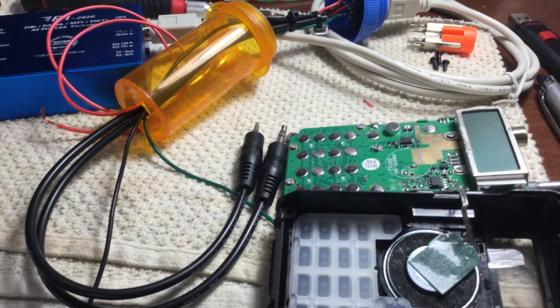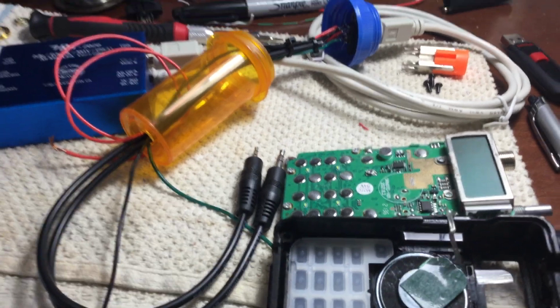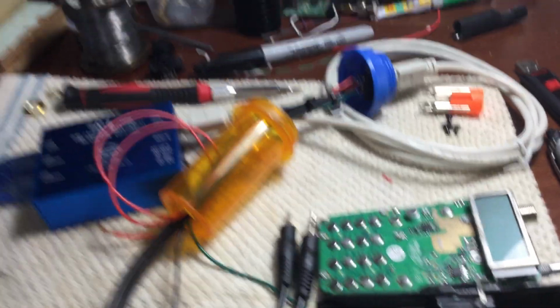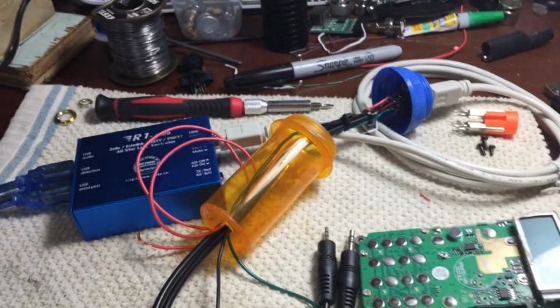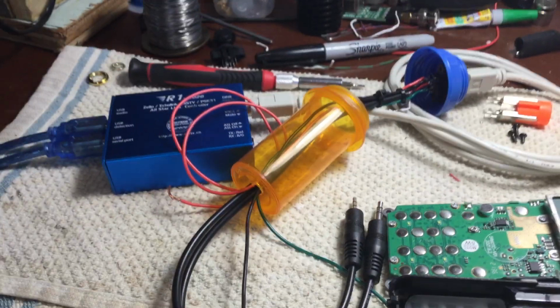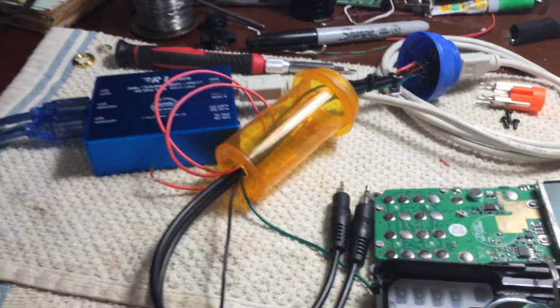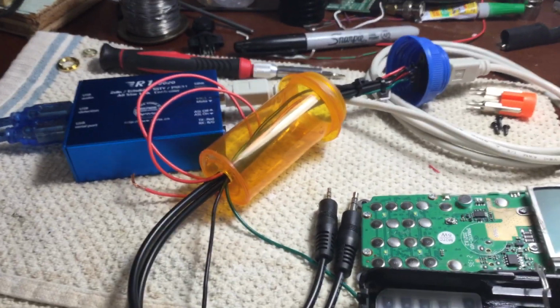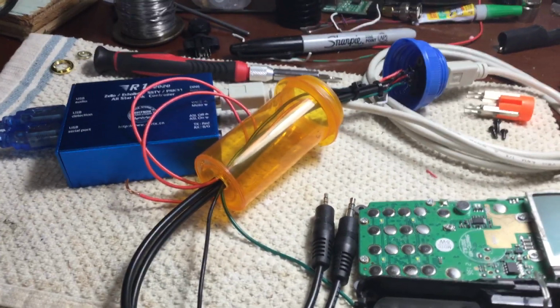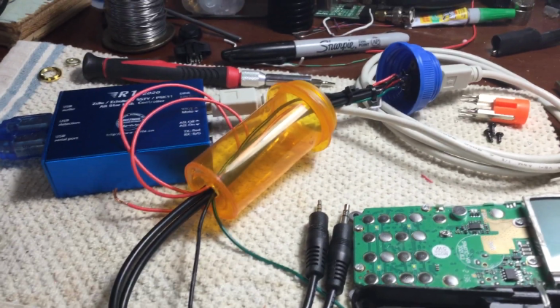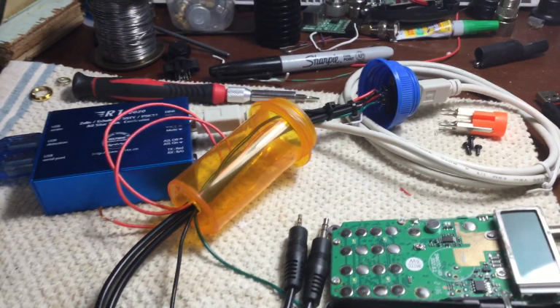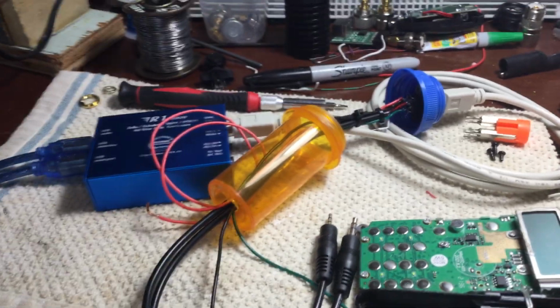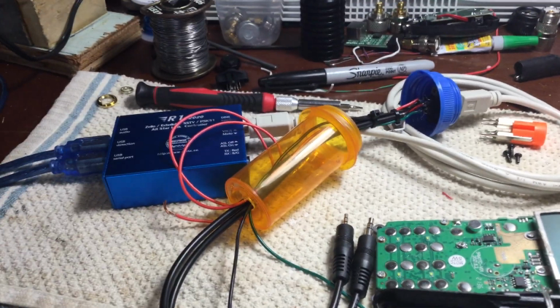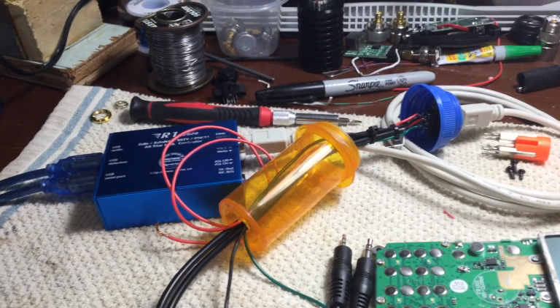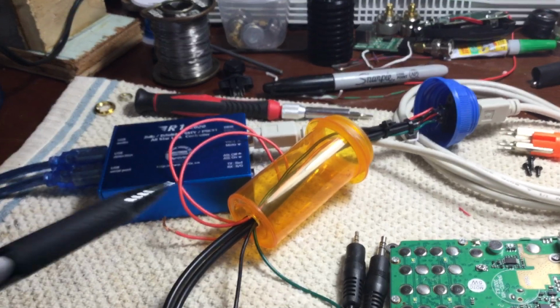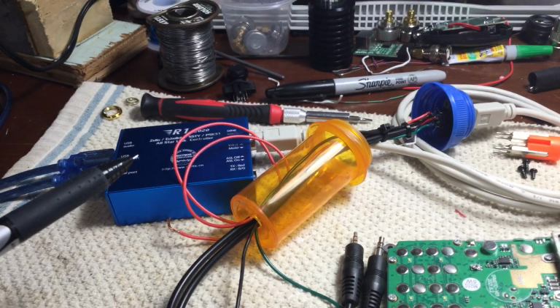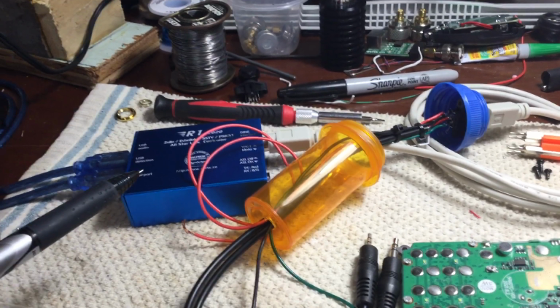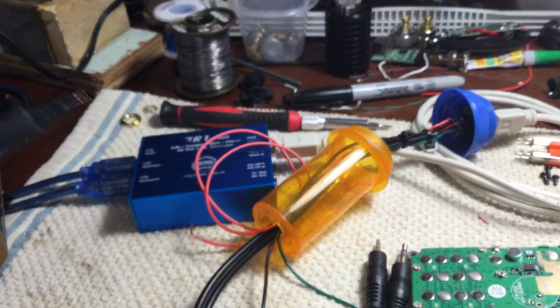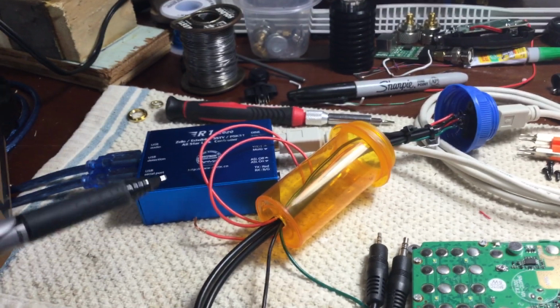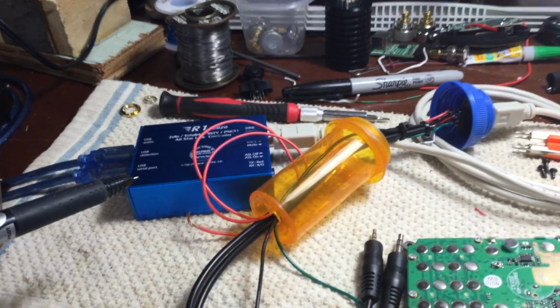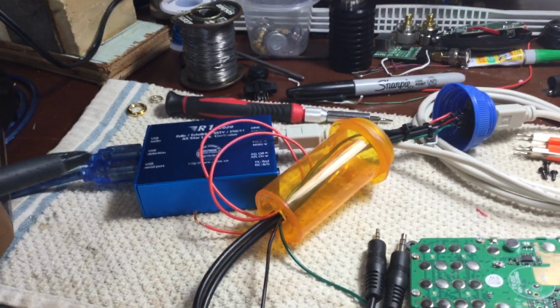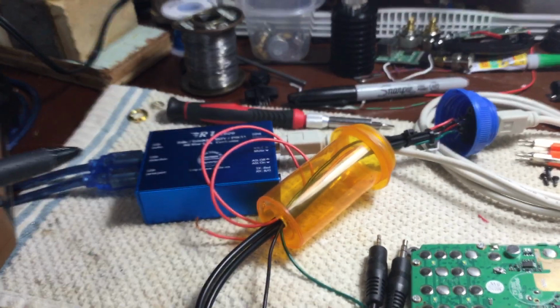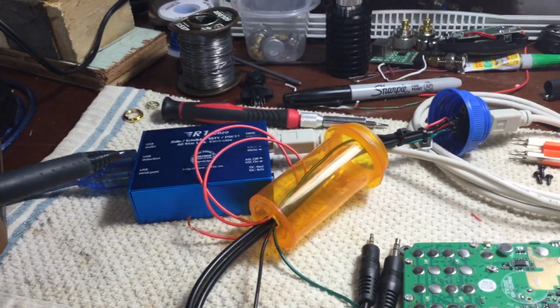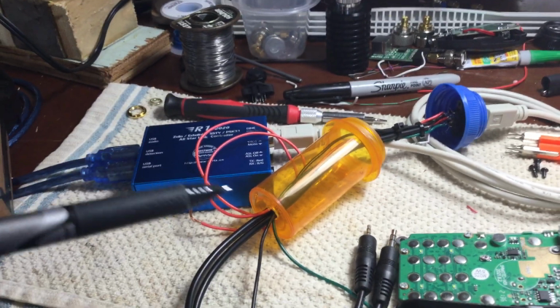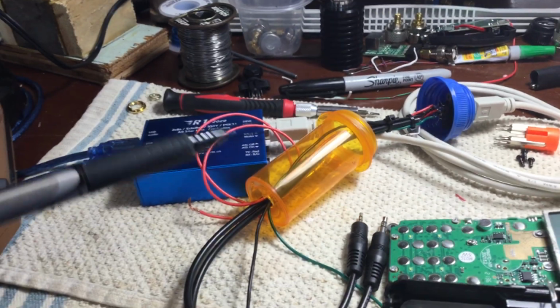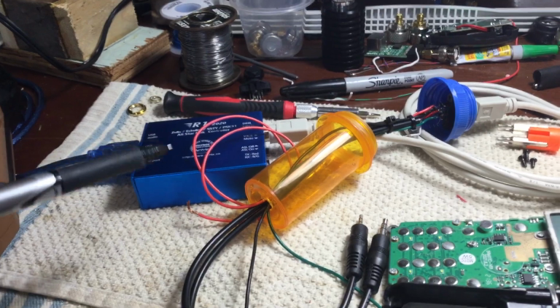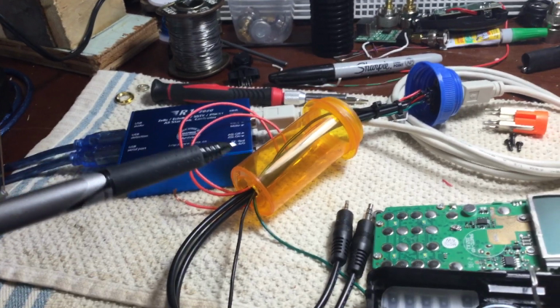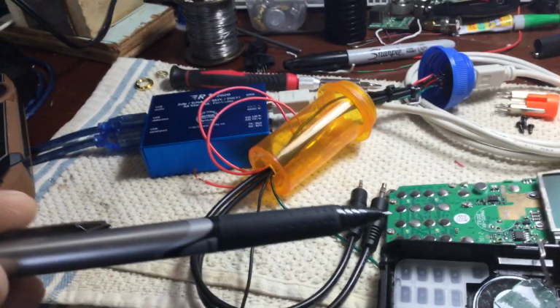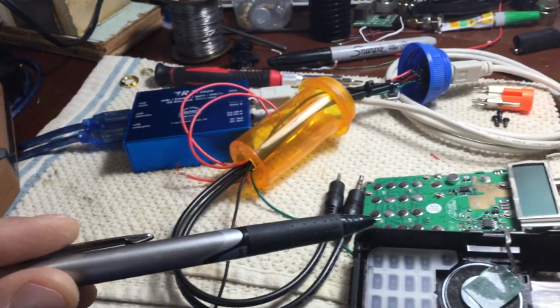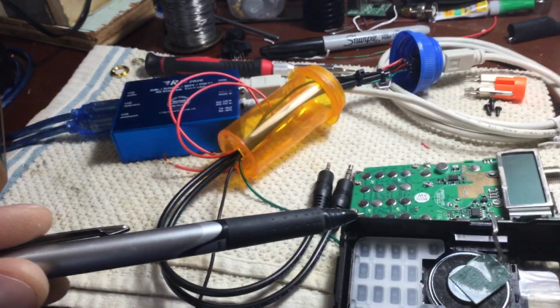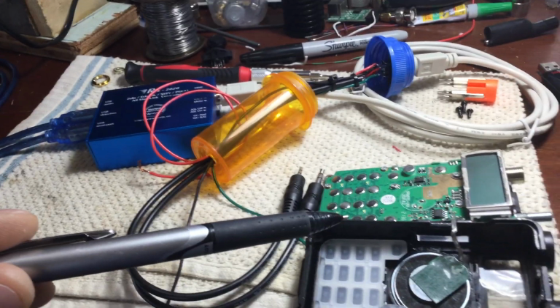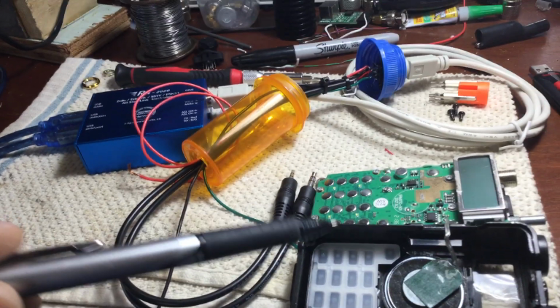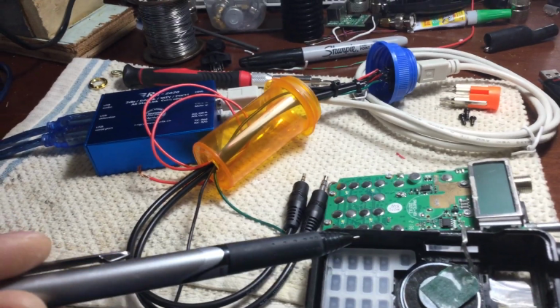Hello YouTube. I'm doing a quick video here. I'm trying to get the blue box — I call it the blue box — hooked up to a Baofeng GMRS radio.